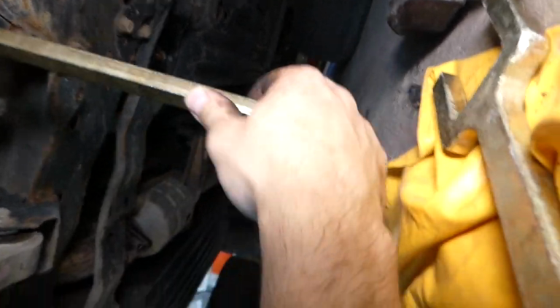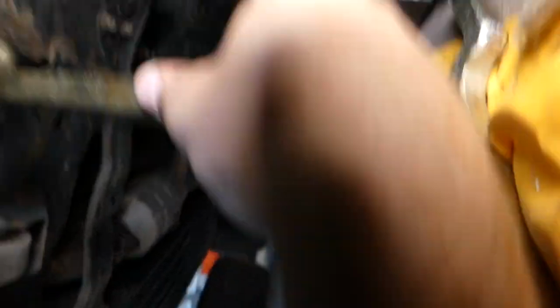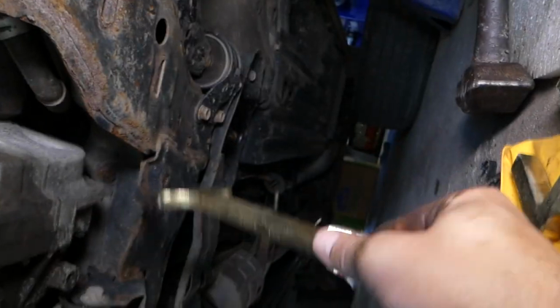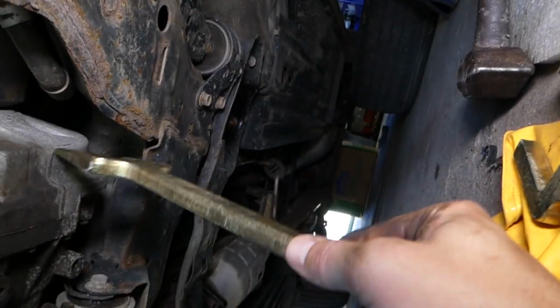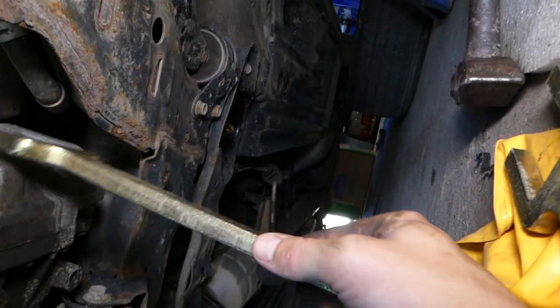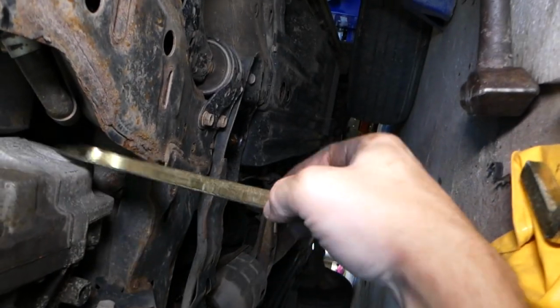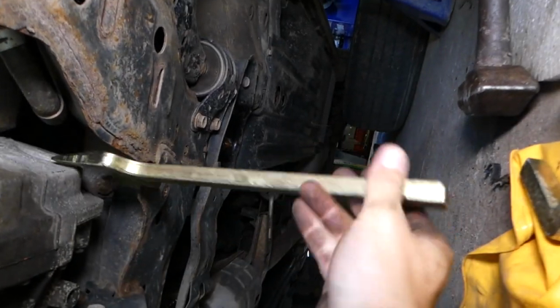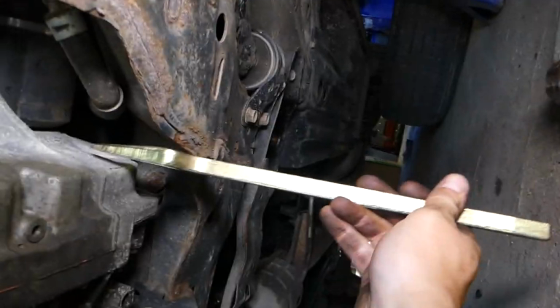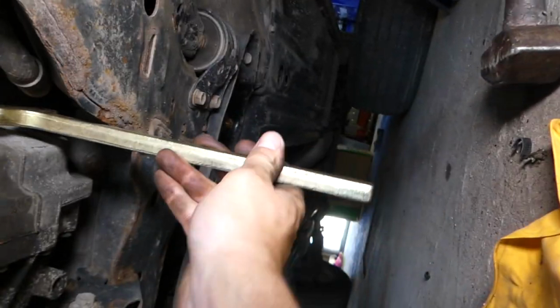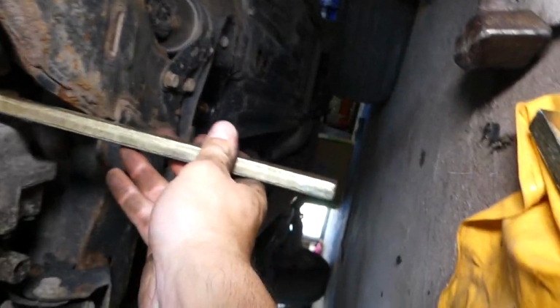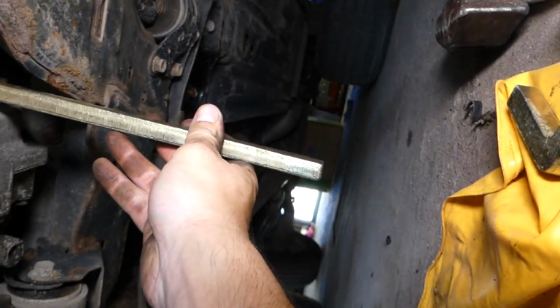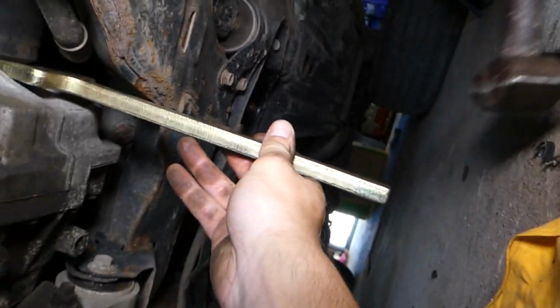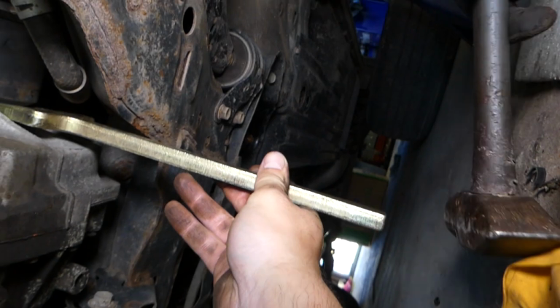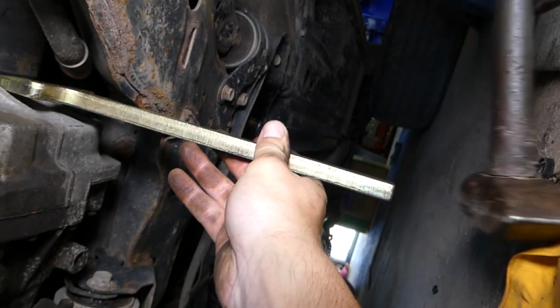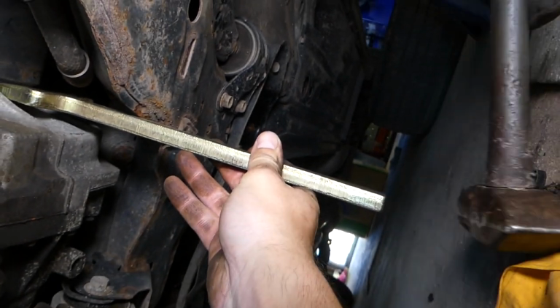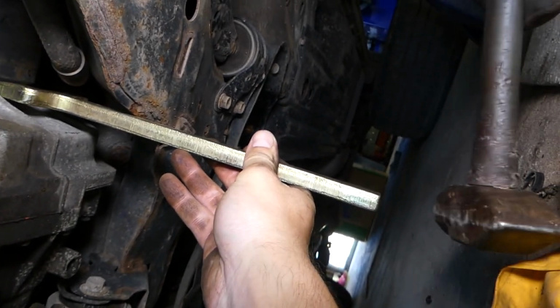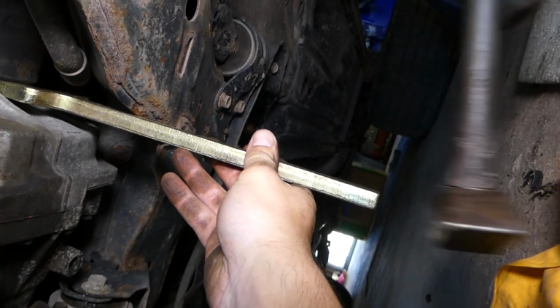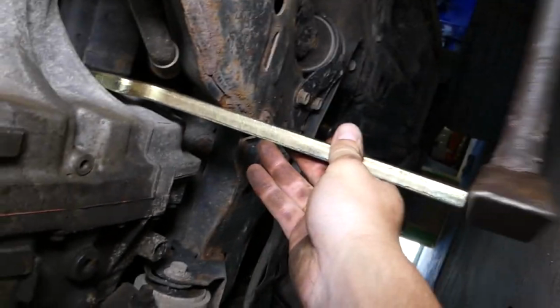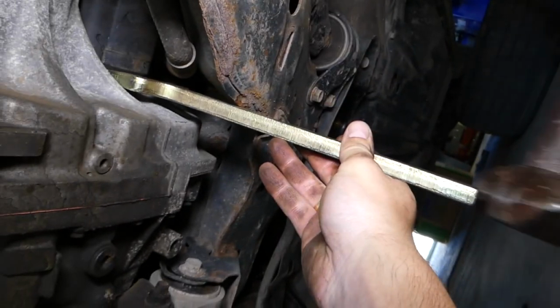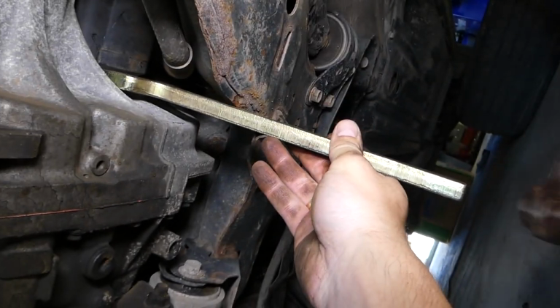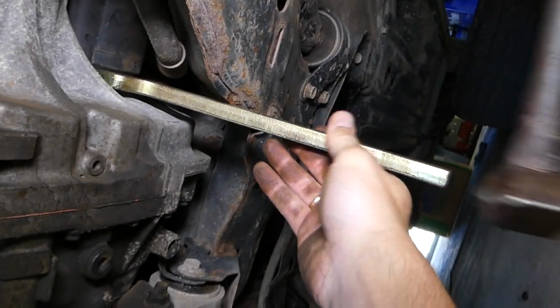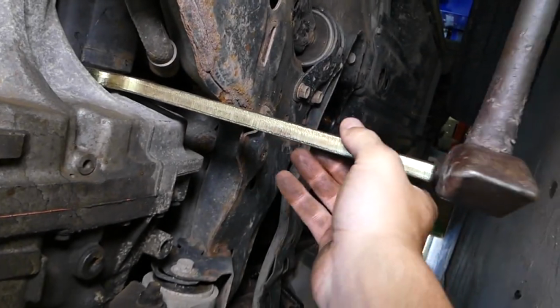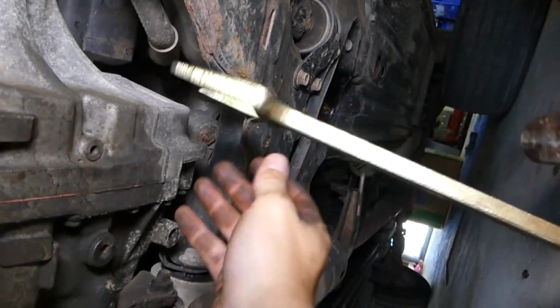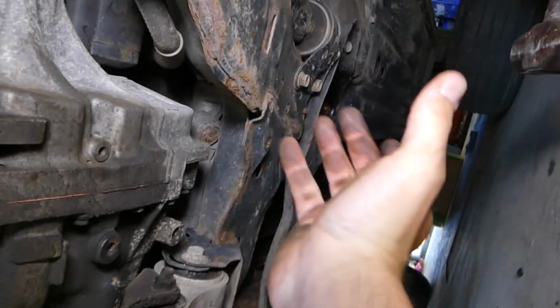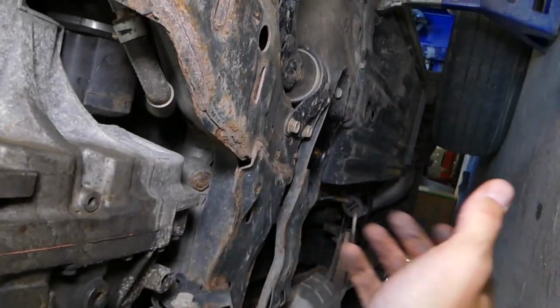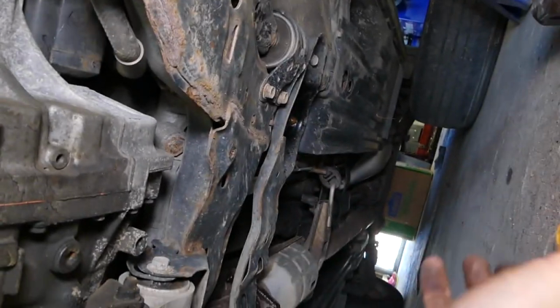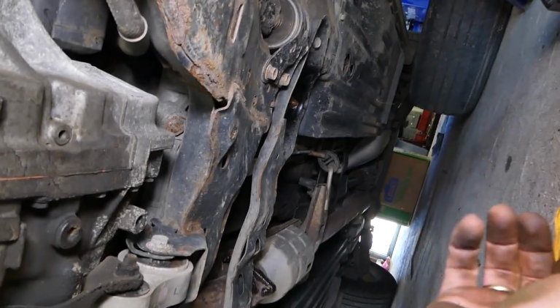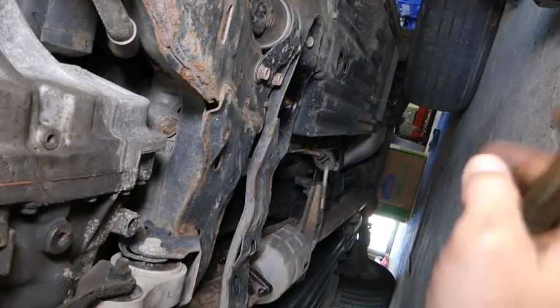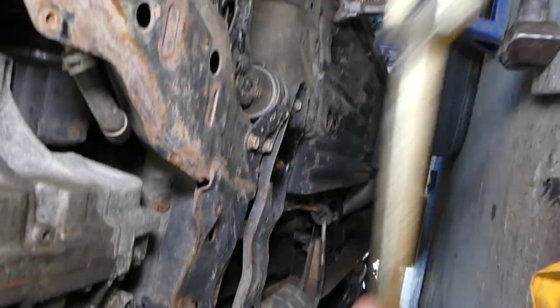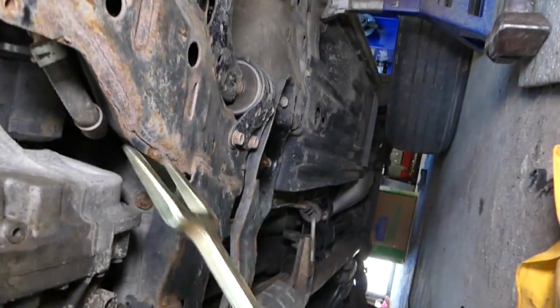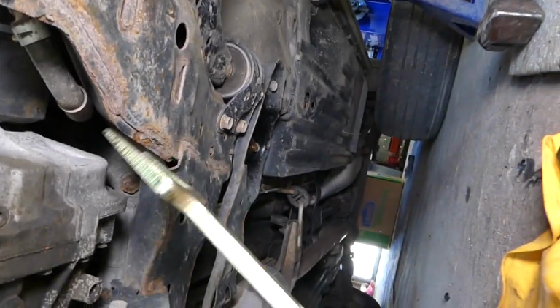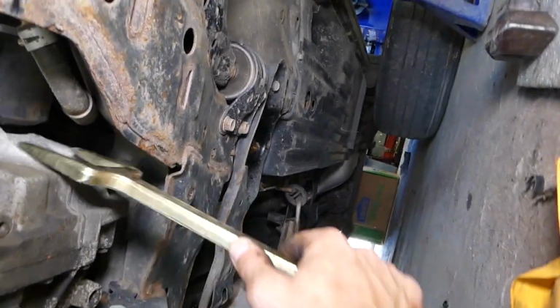Gently tap — the axle came out some. Let me turn it this way; that's a little bit better. Check it out — the axle practically came out.